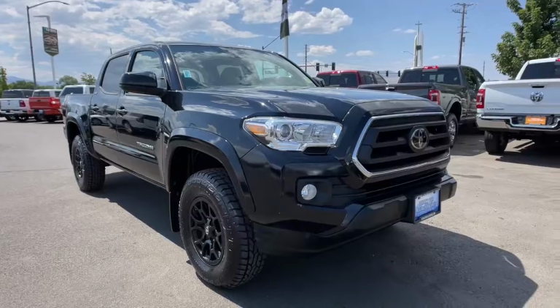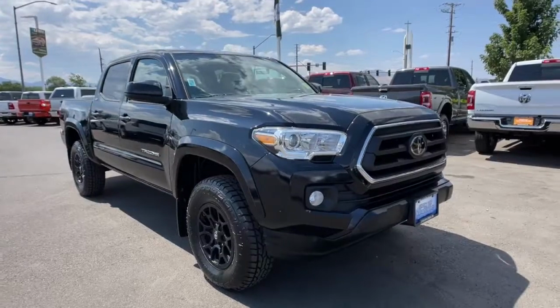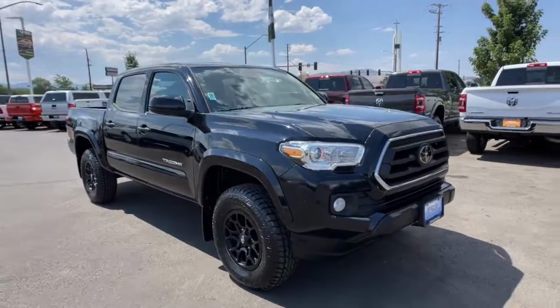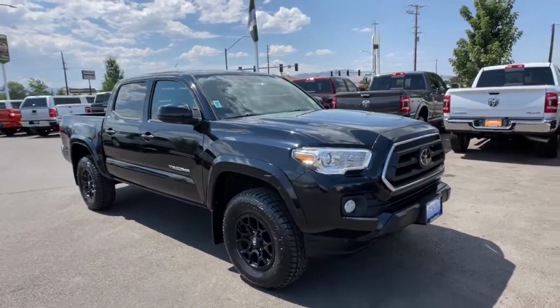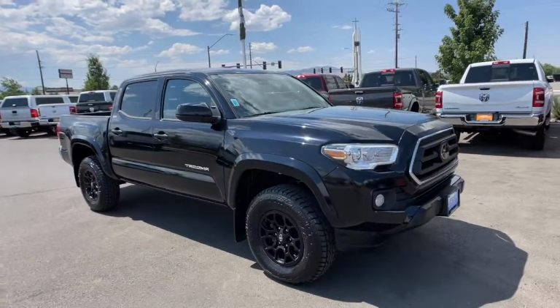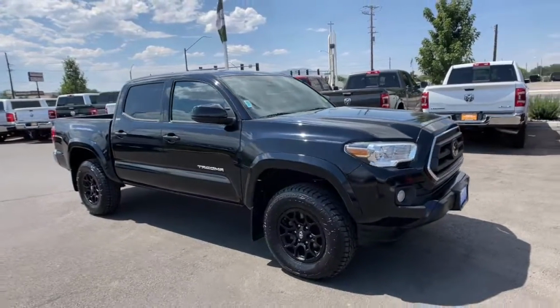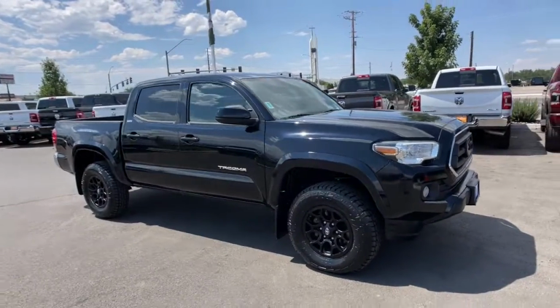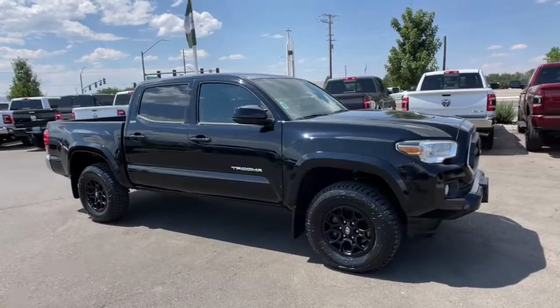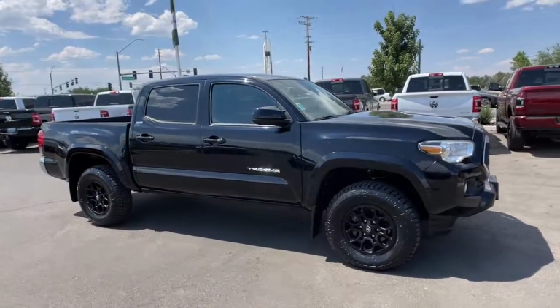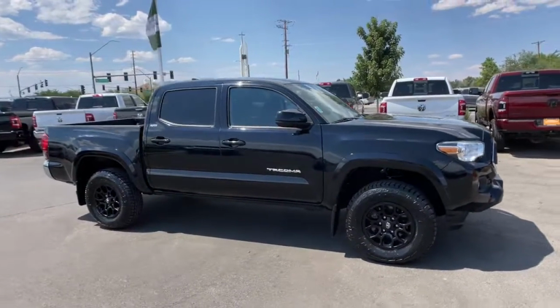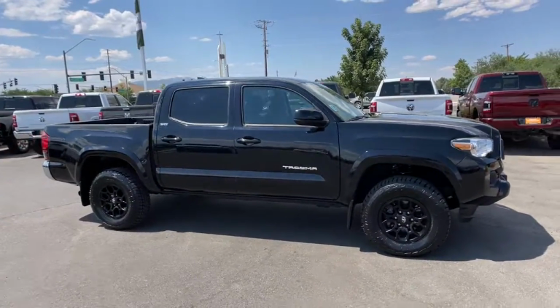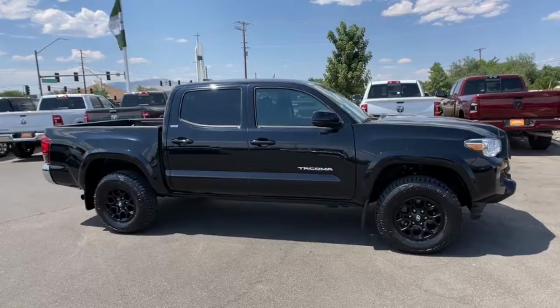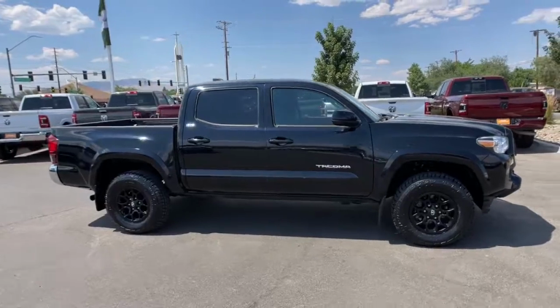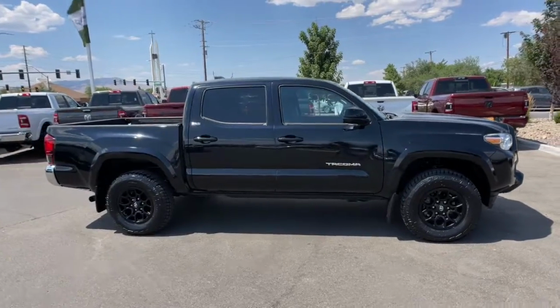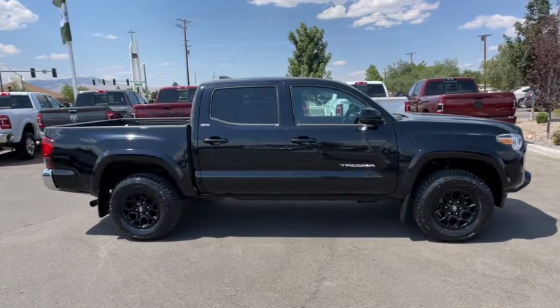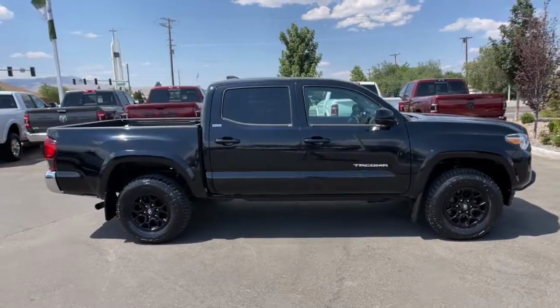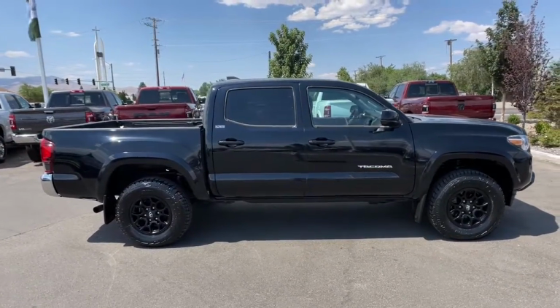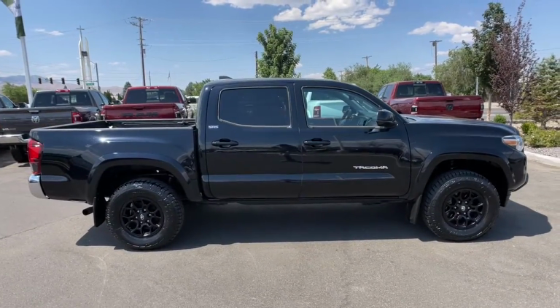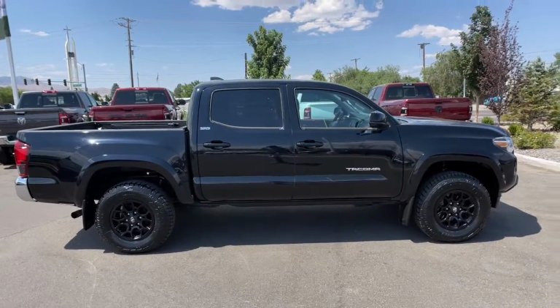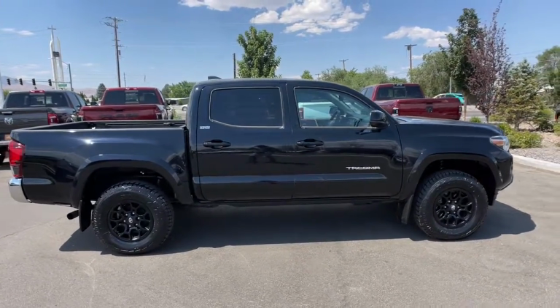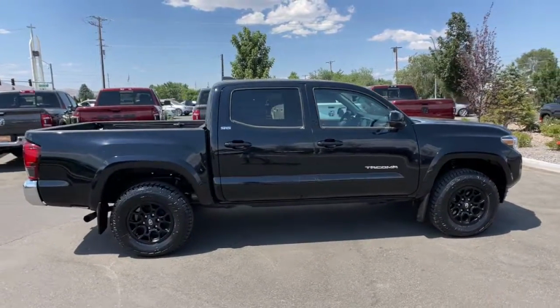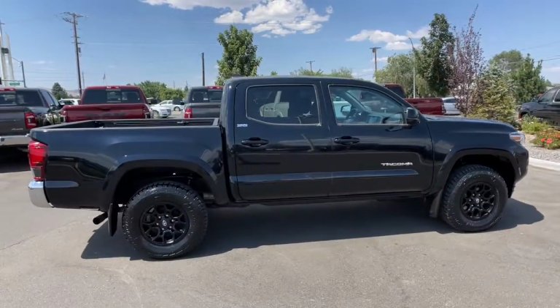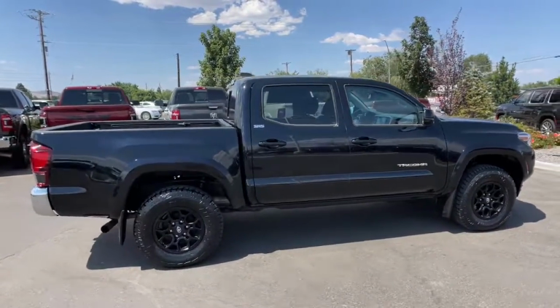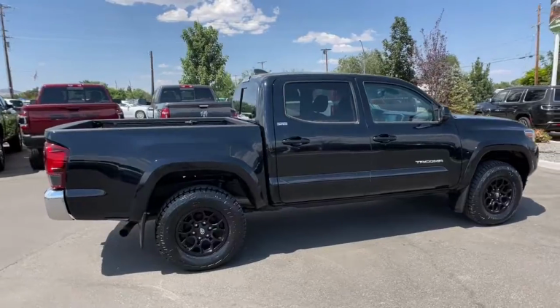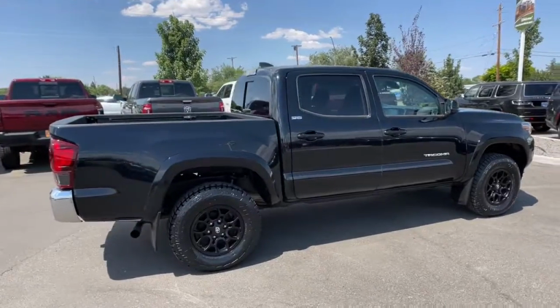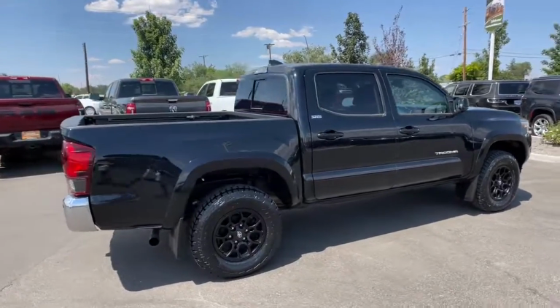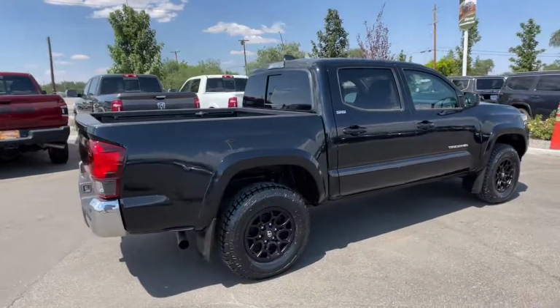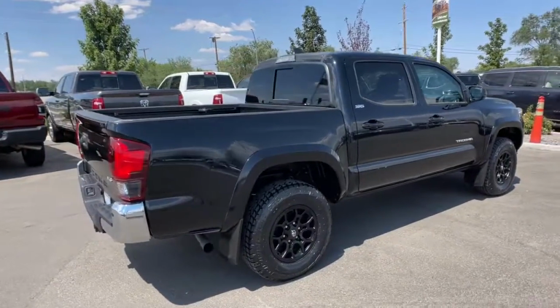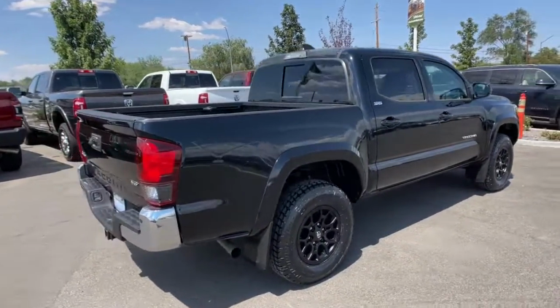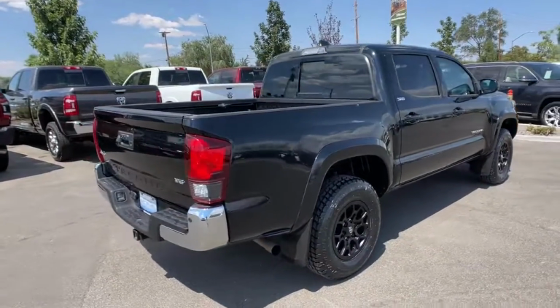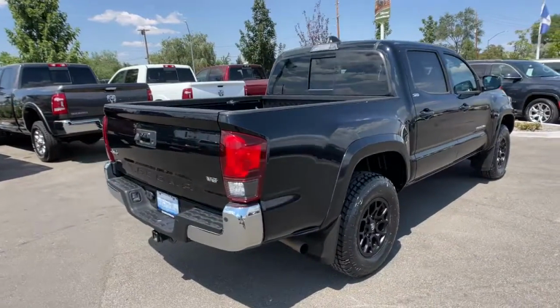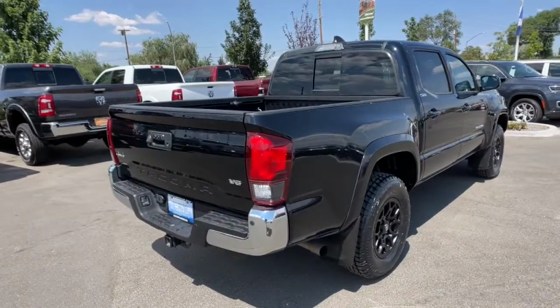Get into the 2020 Toyota Tacoma. This vehicle is an outstanding buy with fewer than 45,000 miles on the odometer. You'll be comfortable, connected and focused on the road or trail ahead in this capable Tacoma.